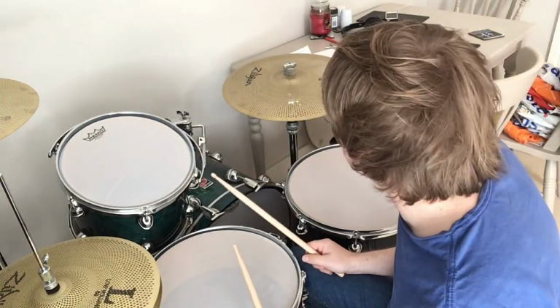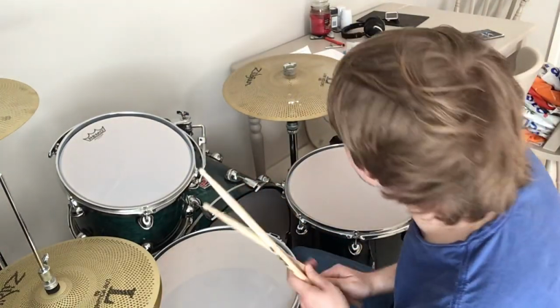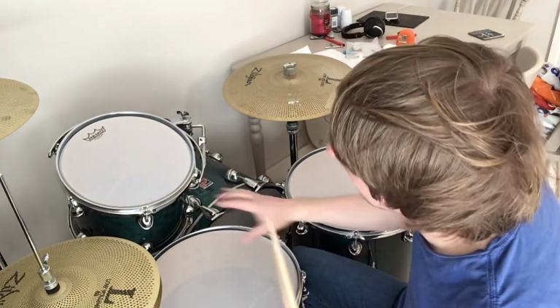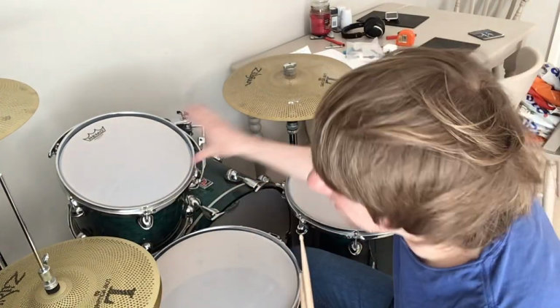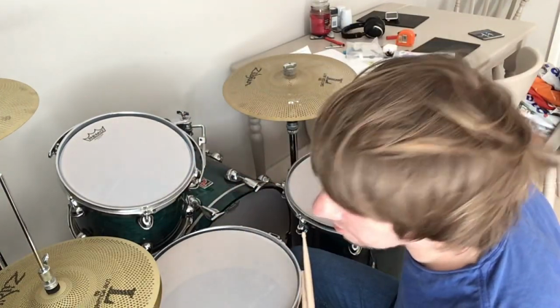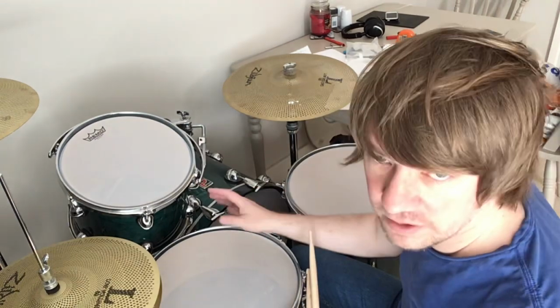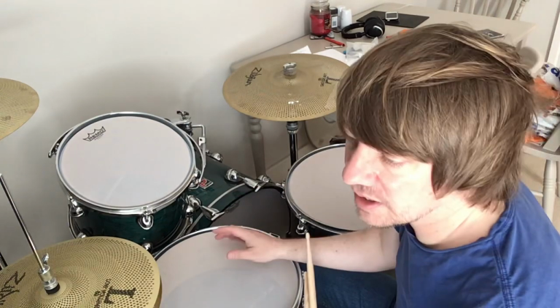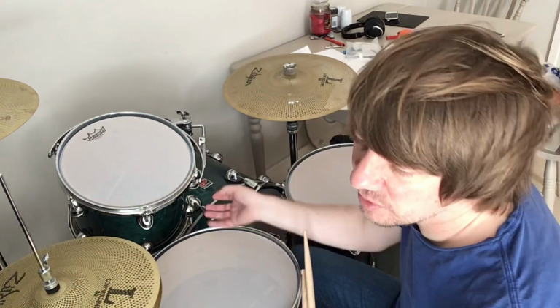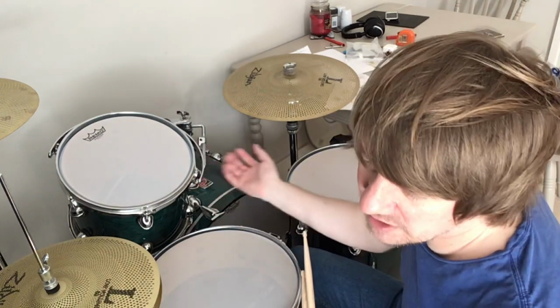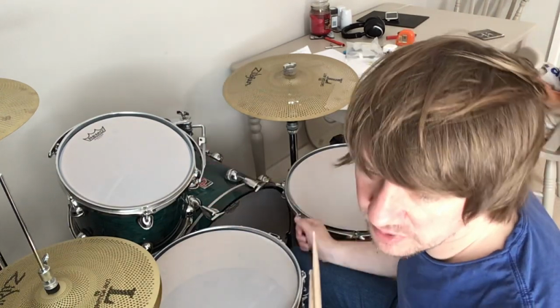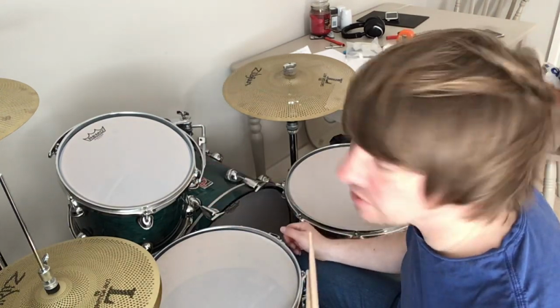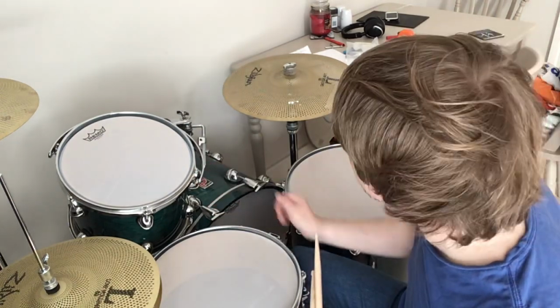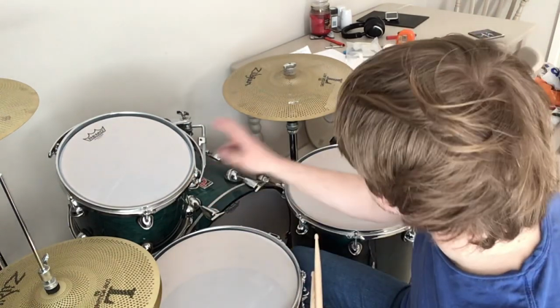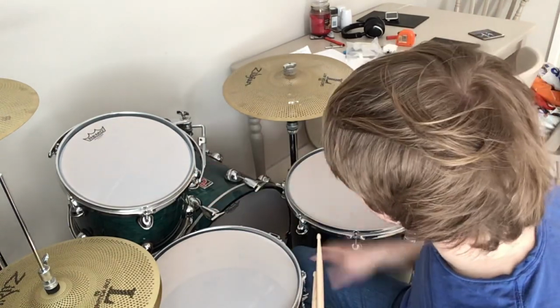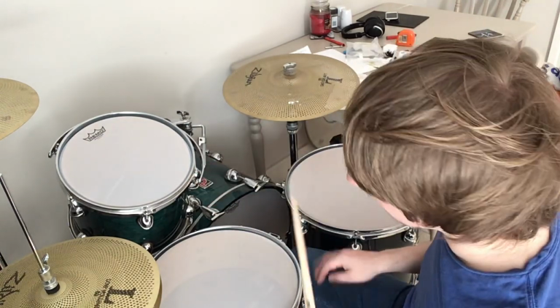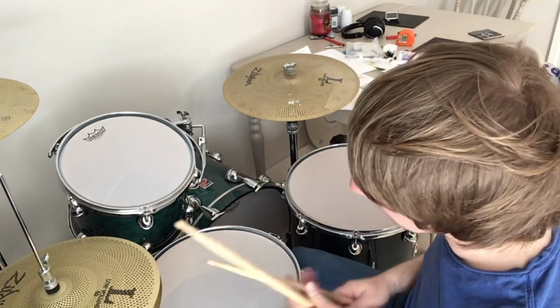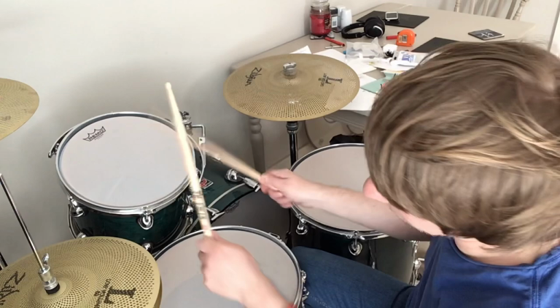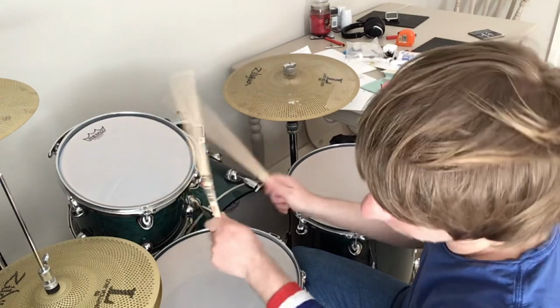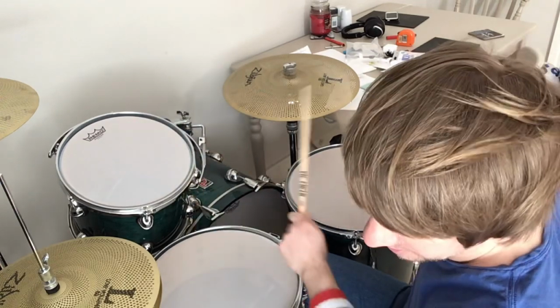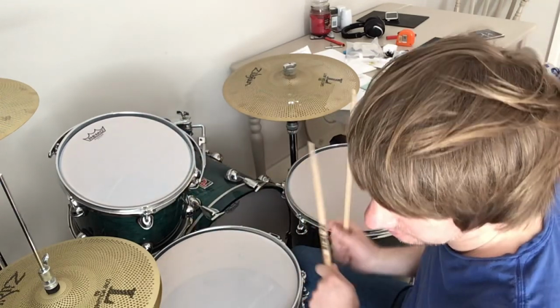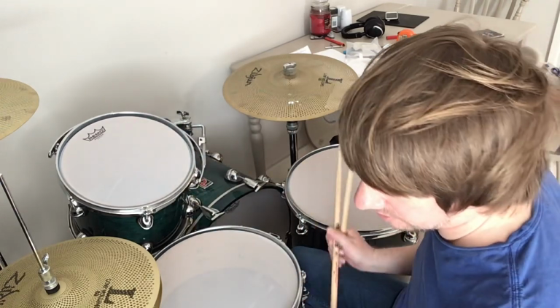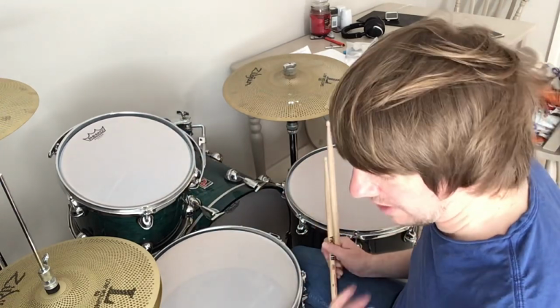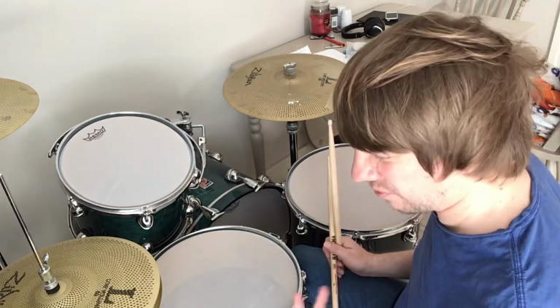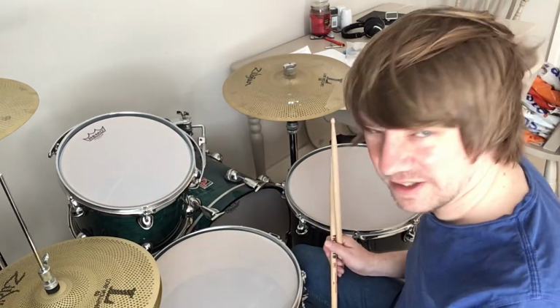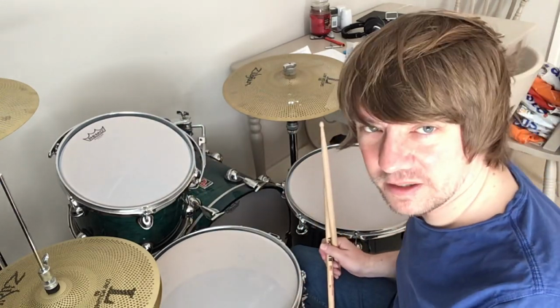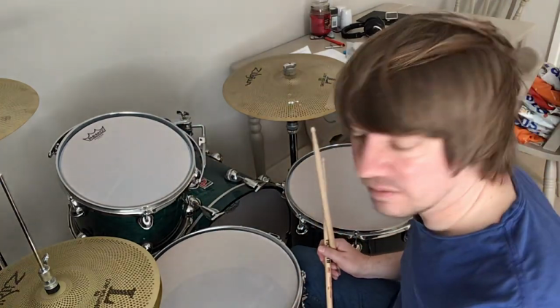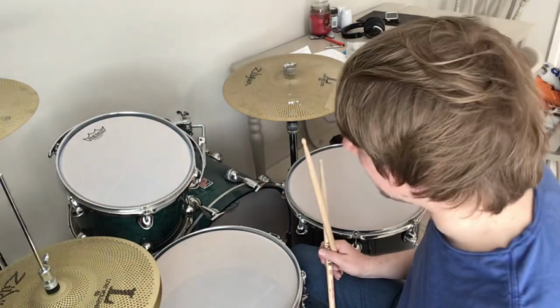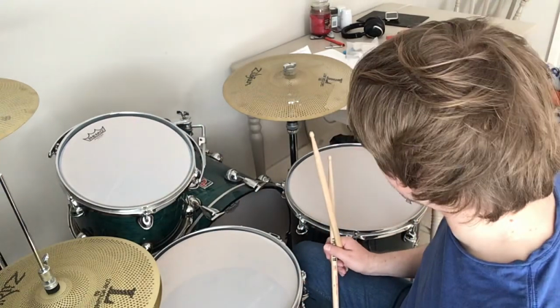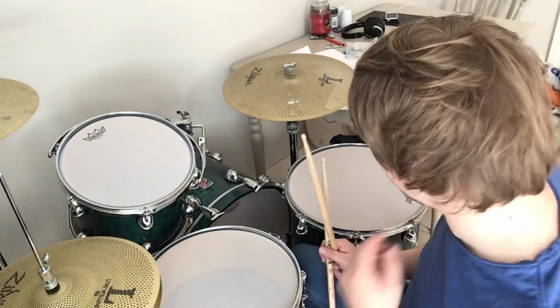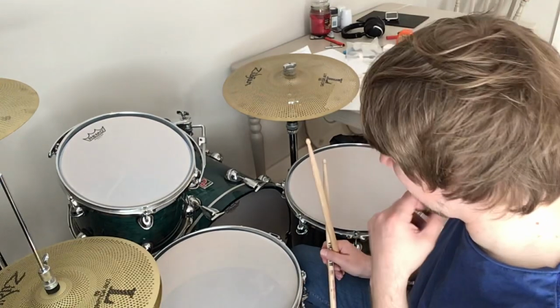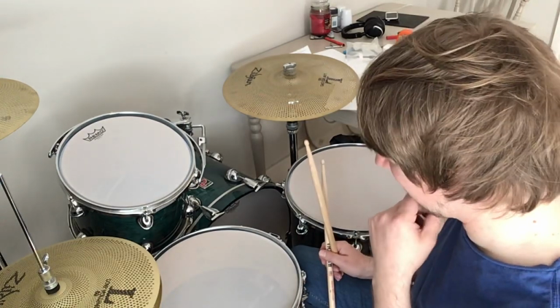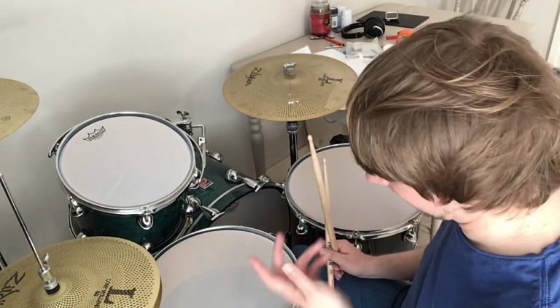The other benefit of these mesh heads compared to rubber pads, as in compared to a rubber pad practice kit, is that you've got the pitch coming through as well. So they feel quite real, they sound quite real. These things bounce and feel more realistically than dampening pads on an acoustic kit, I think anyway.